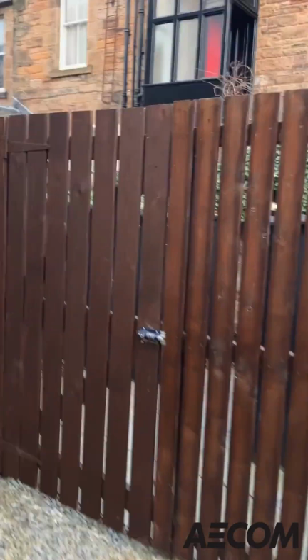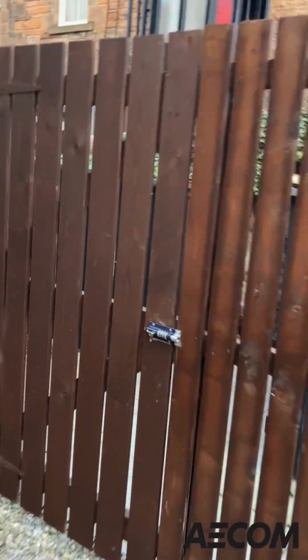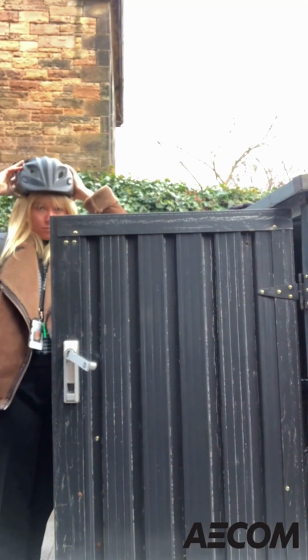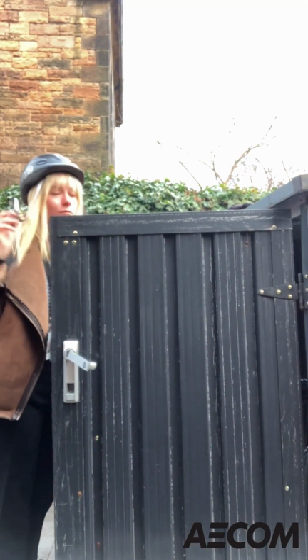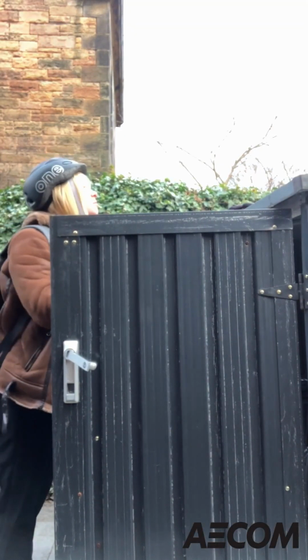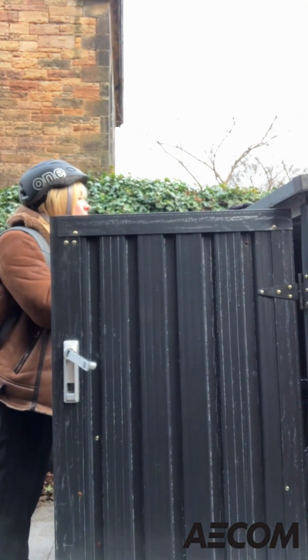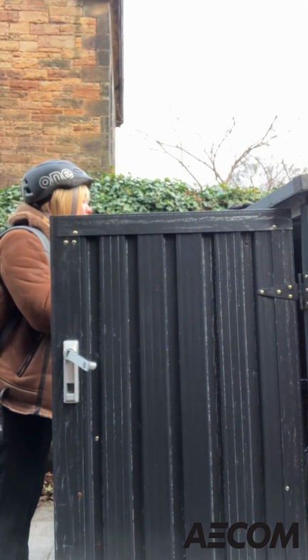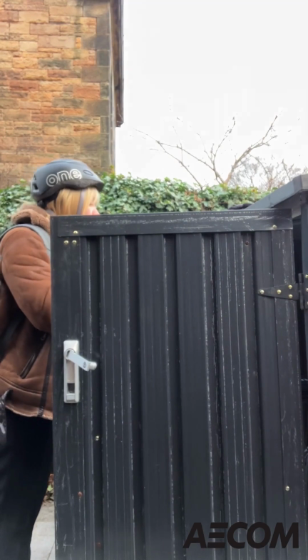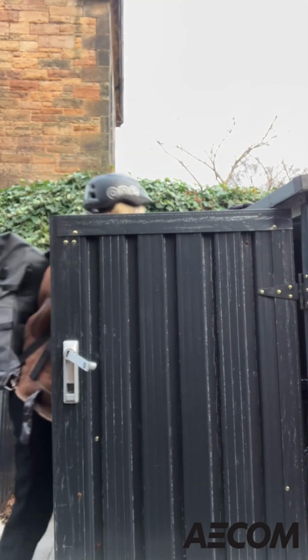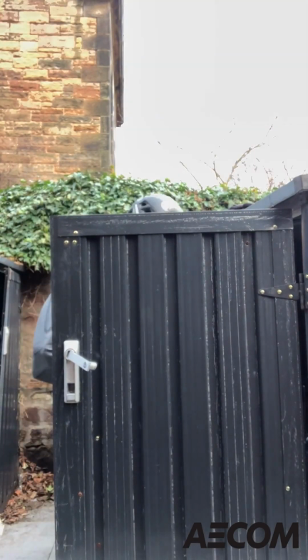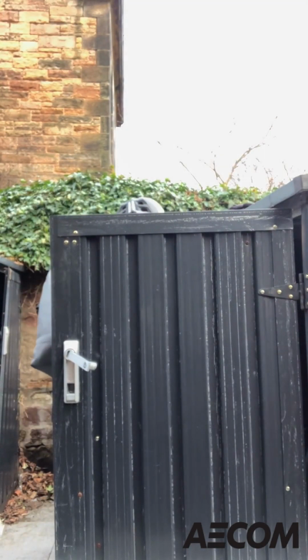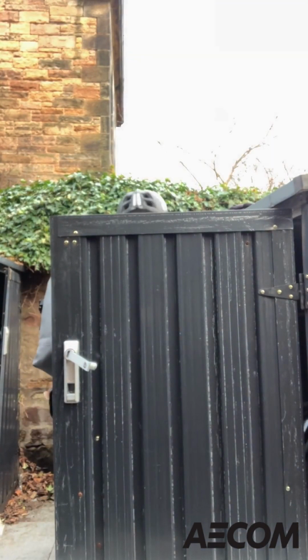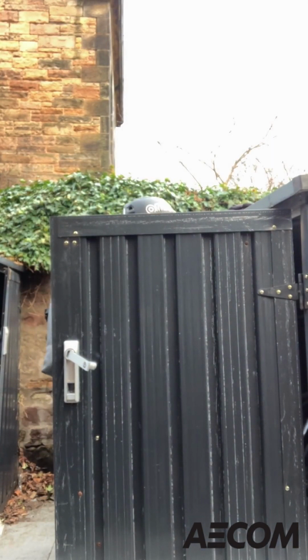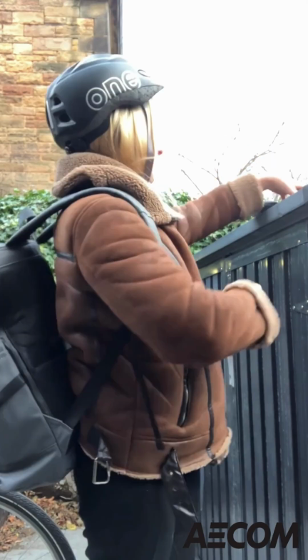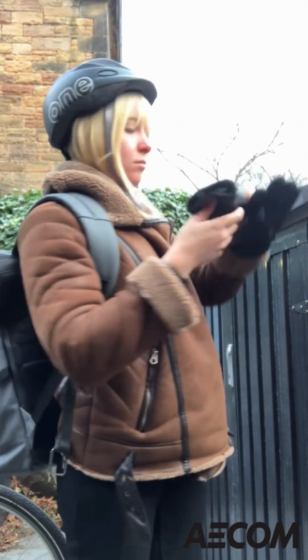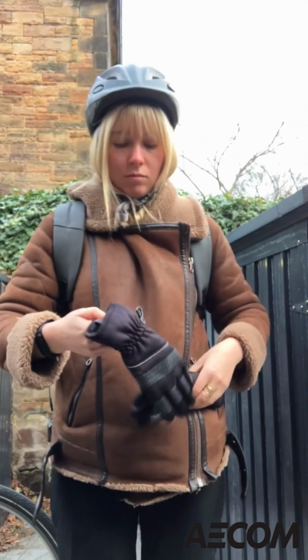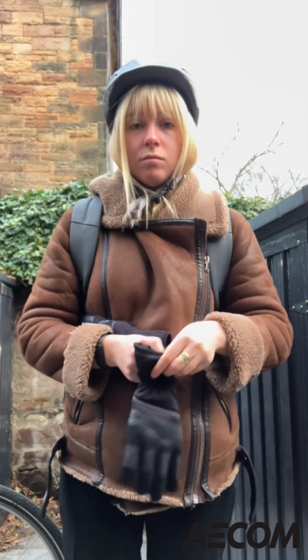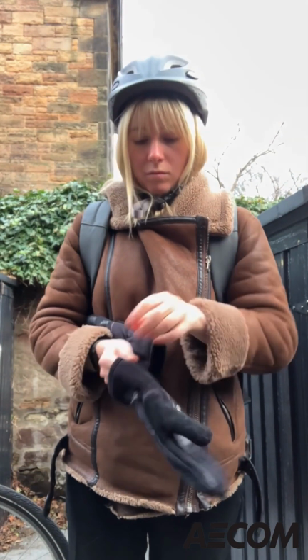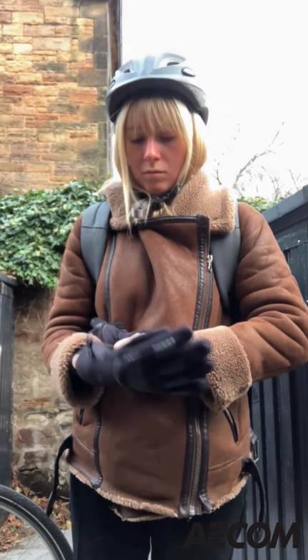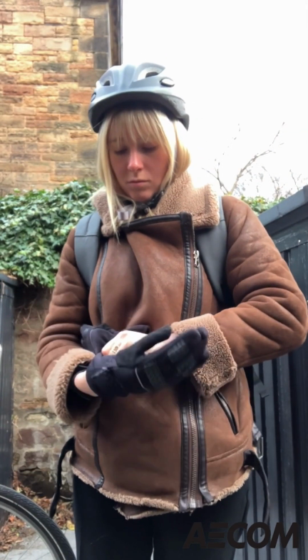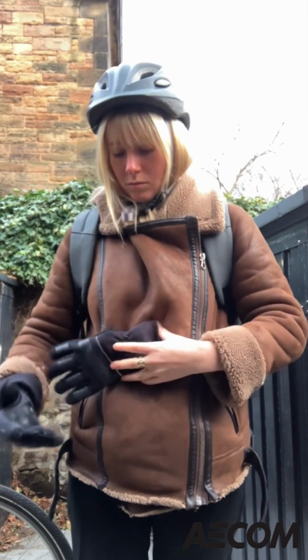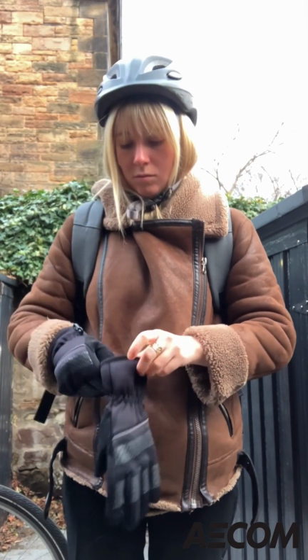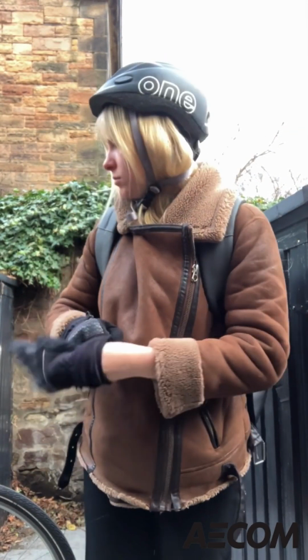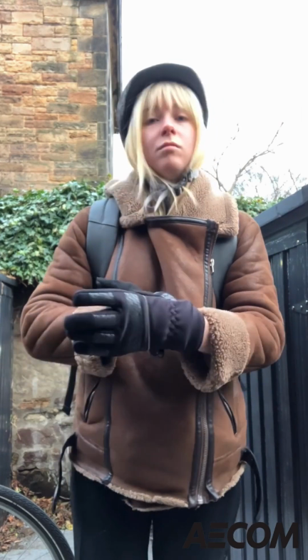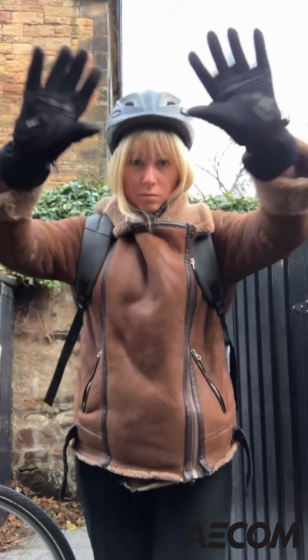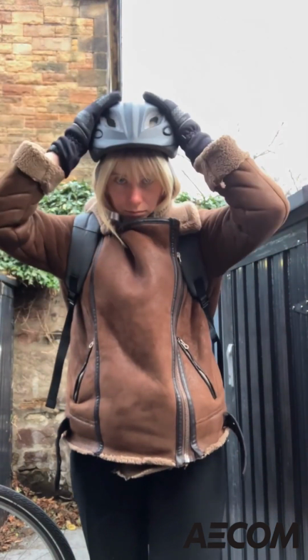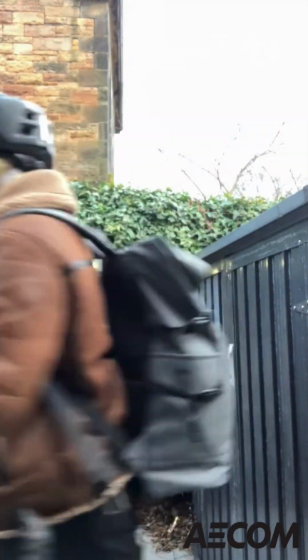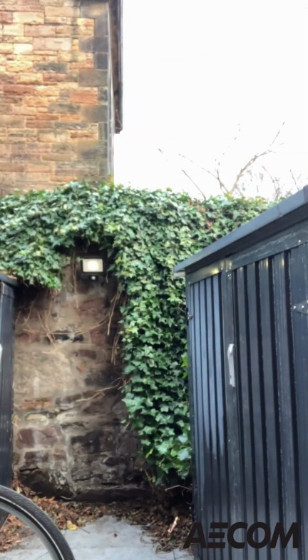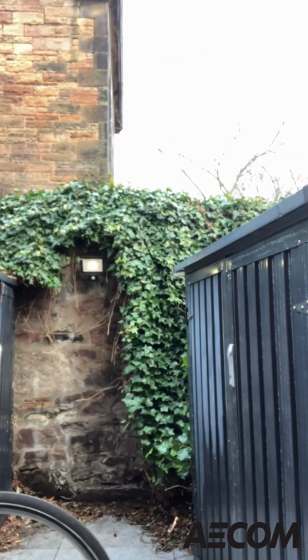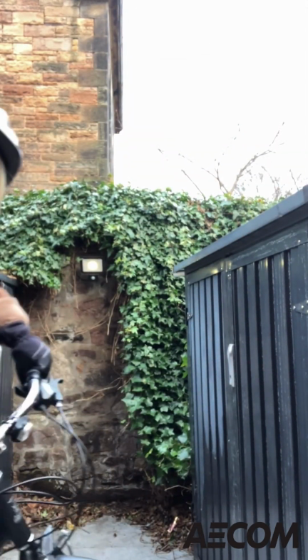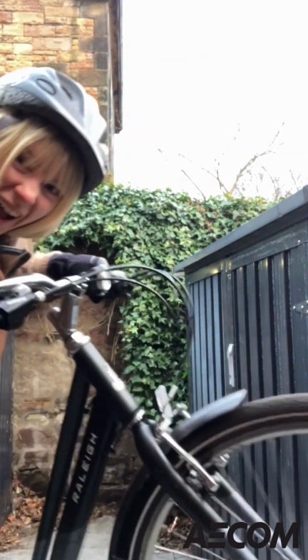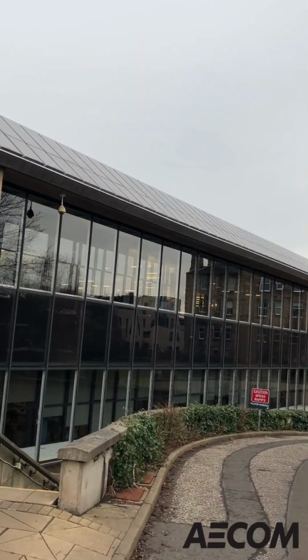Good morning, everybody, and welcome to a day in the life of a graduate engineer for ACOM. My name is Erica, and I've been working as a decarbonisation engineer in the Edinburgh office for the last six months now.